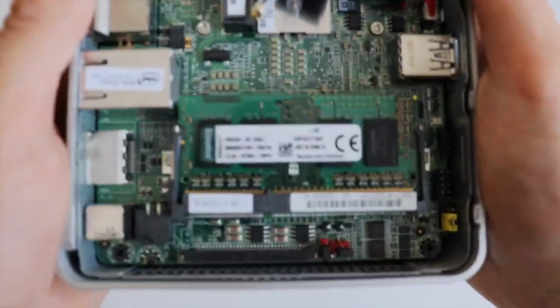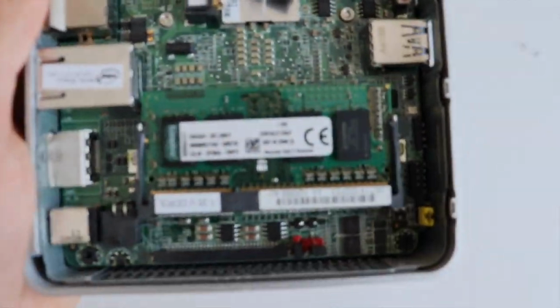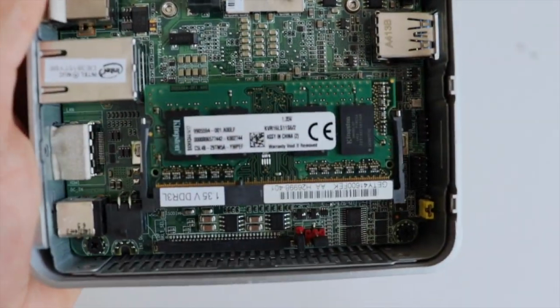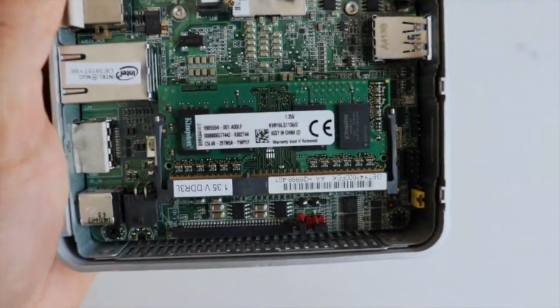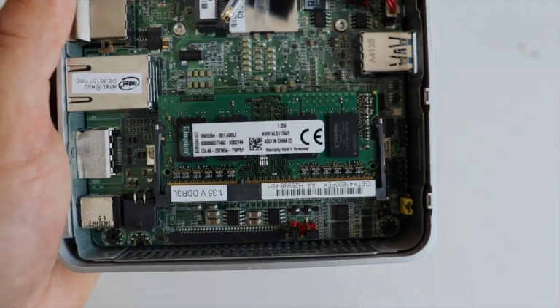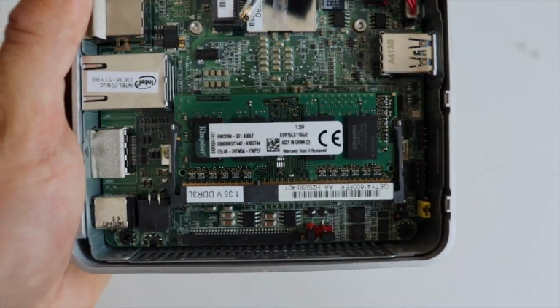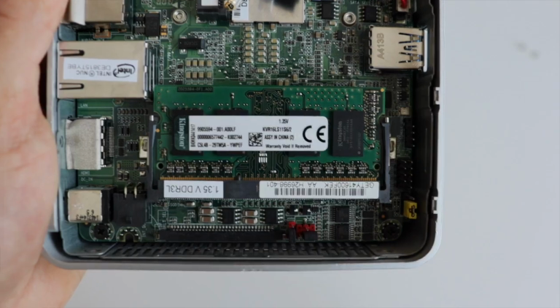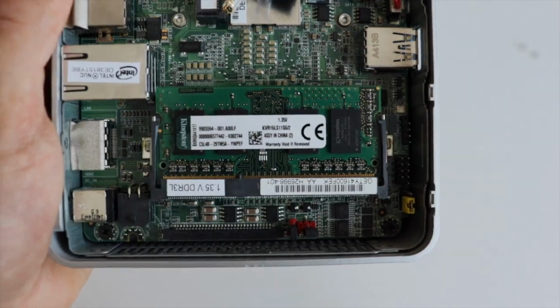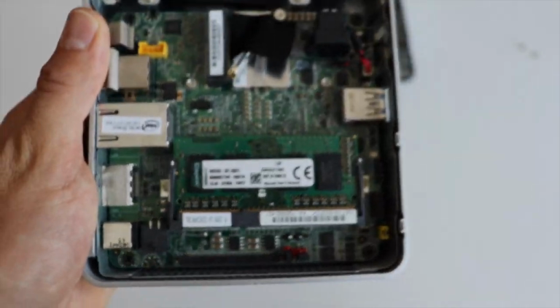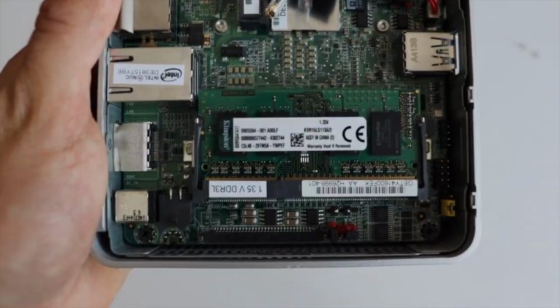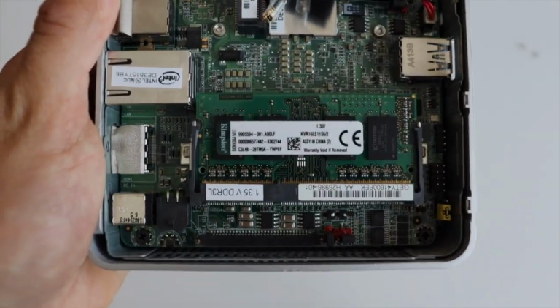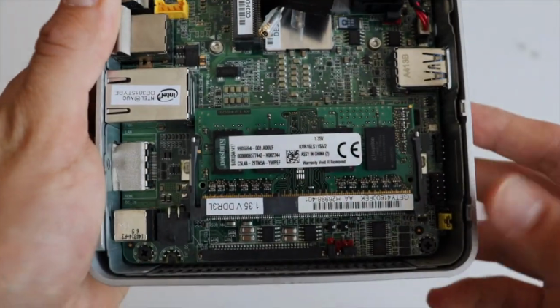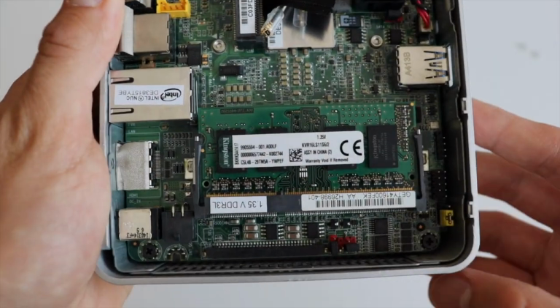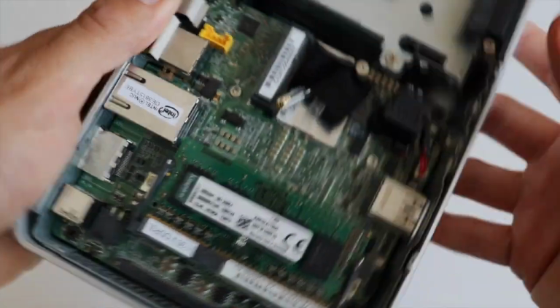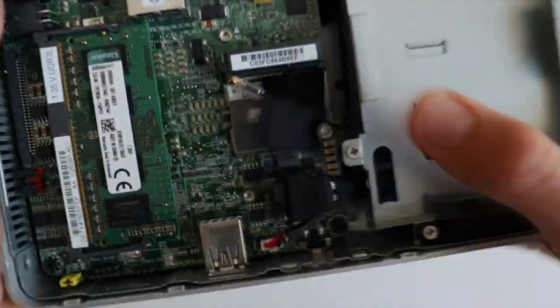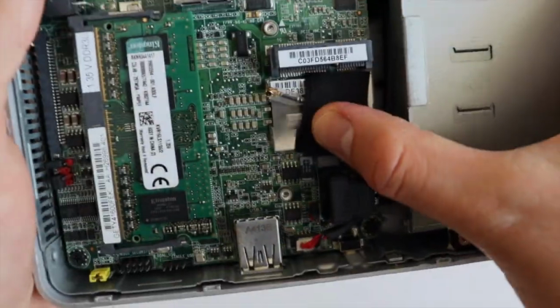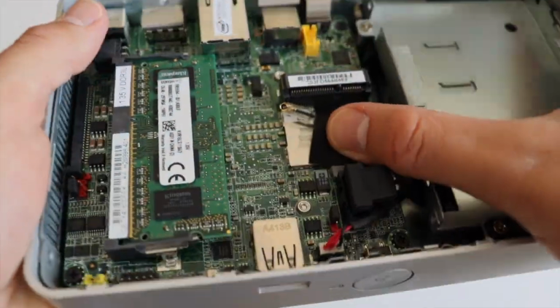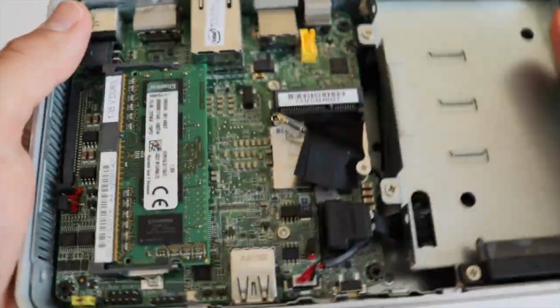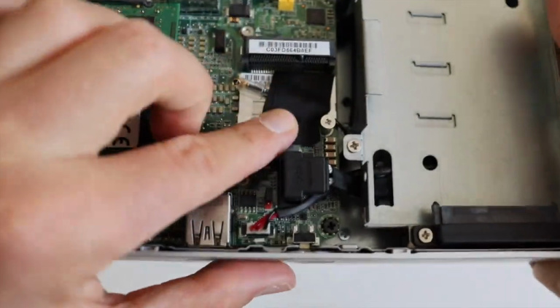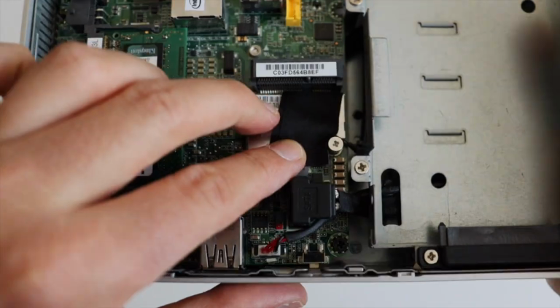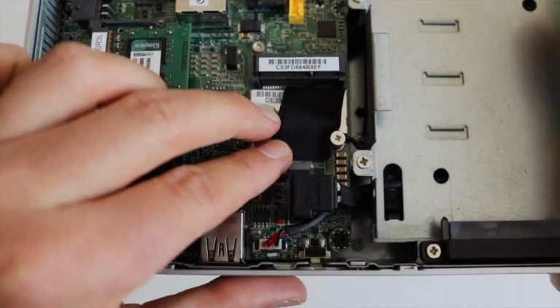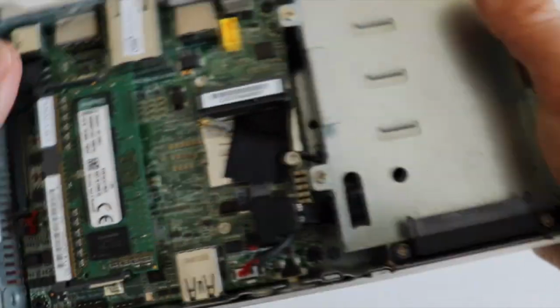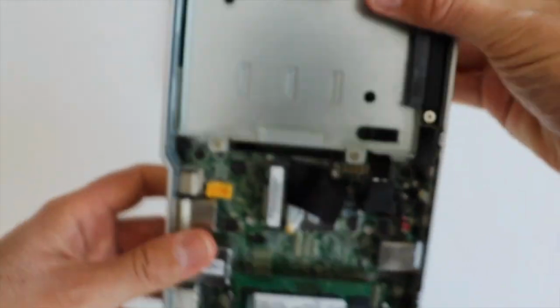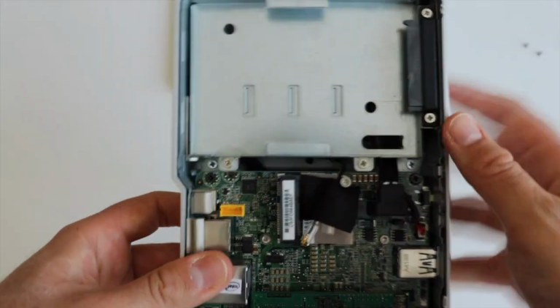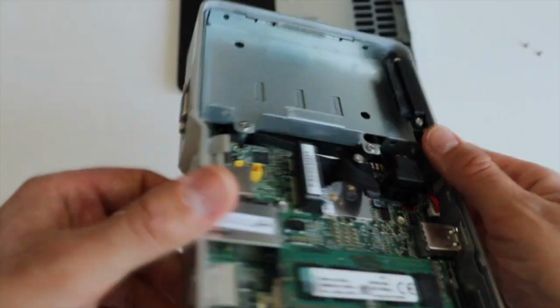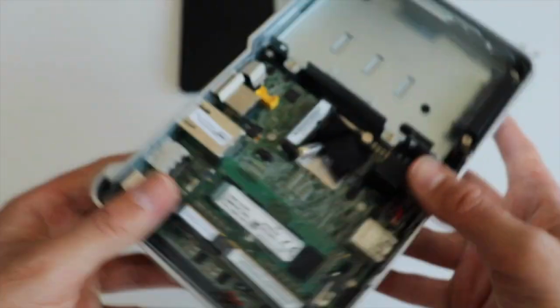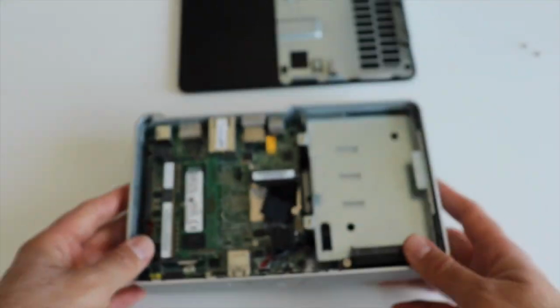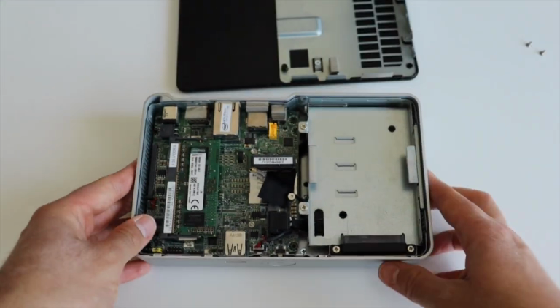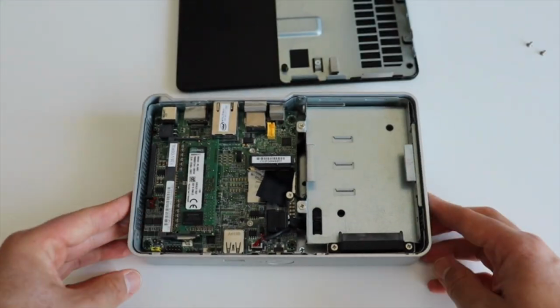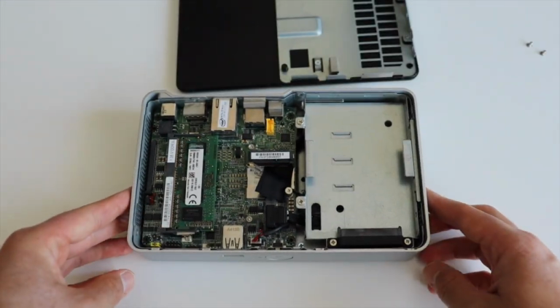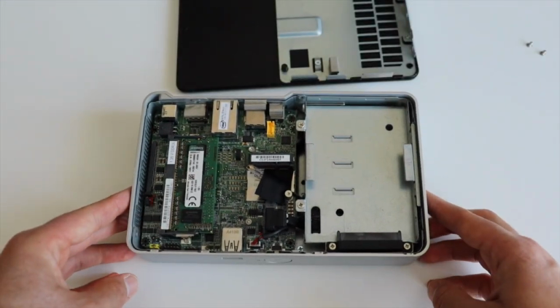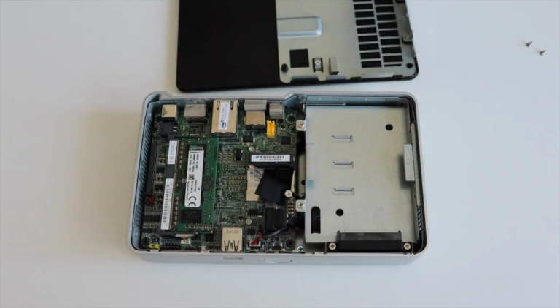Newer Intel NUC models have significant advantages such as a secondary slot for attaching more RAM memory as well as another M2 slot for attaching NVMe Express disks.